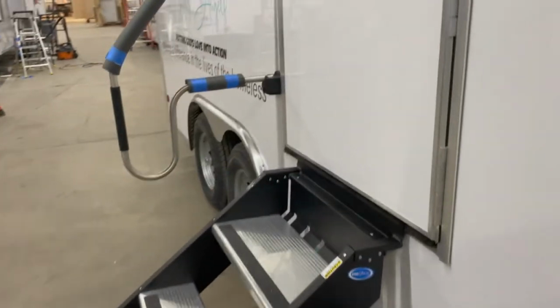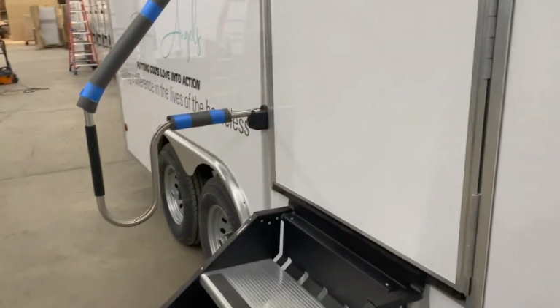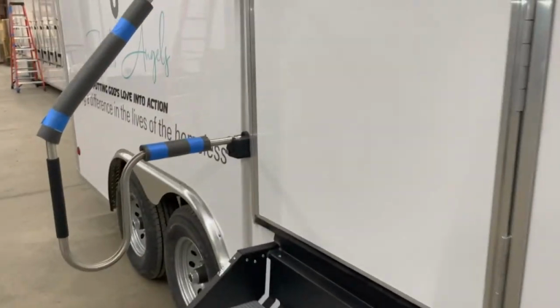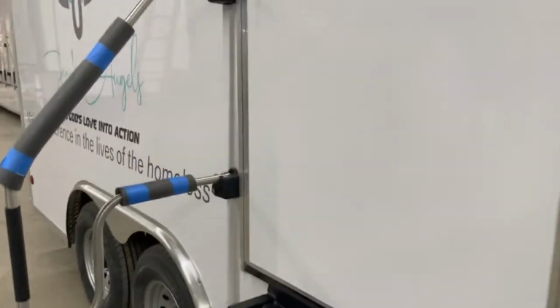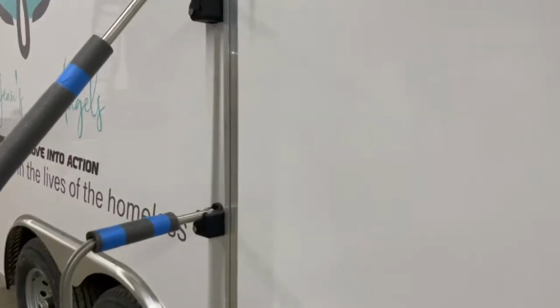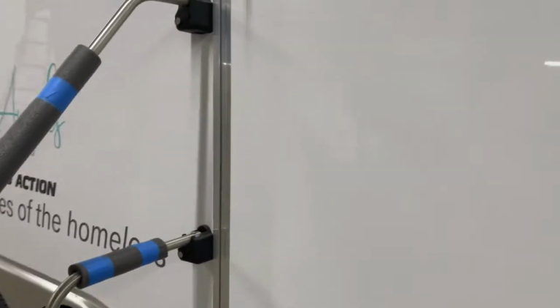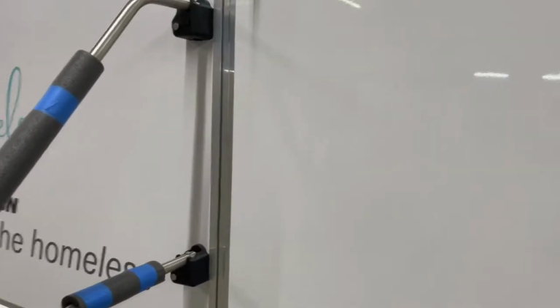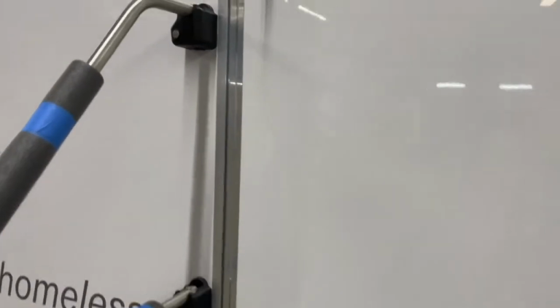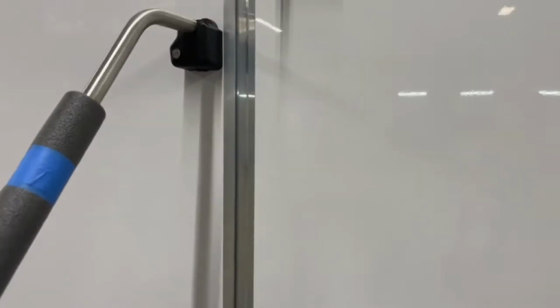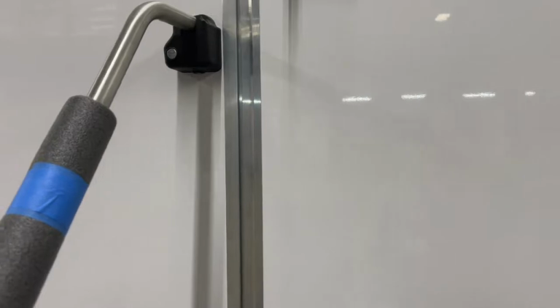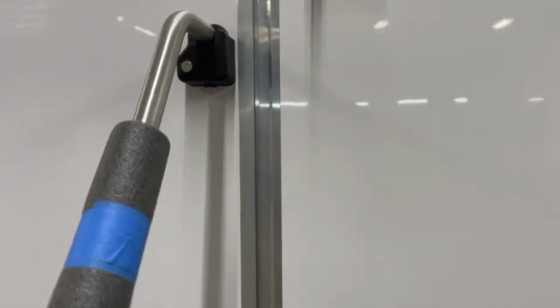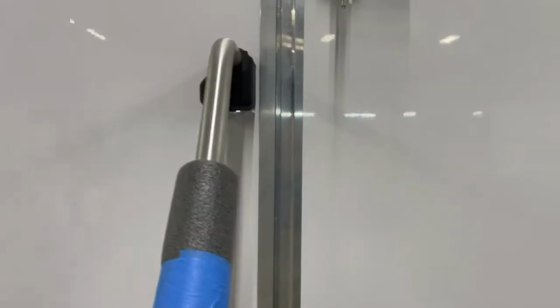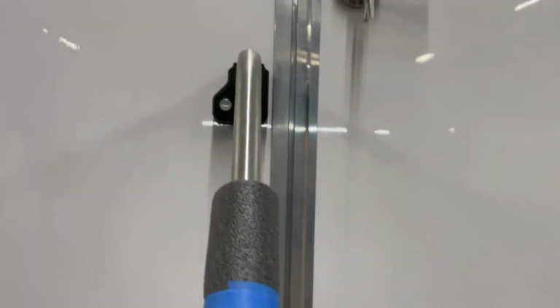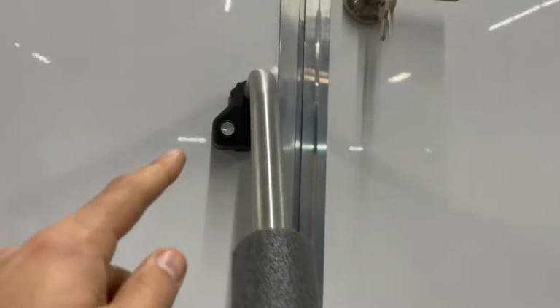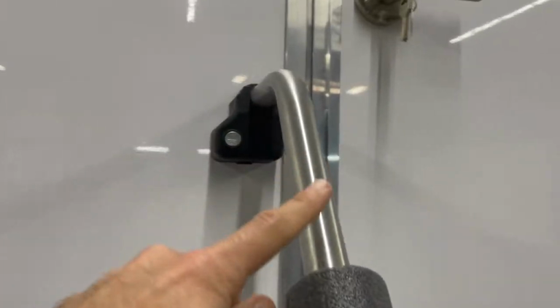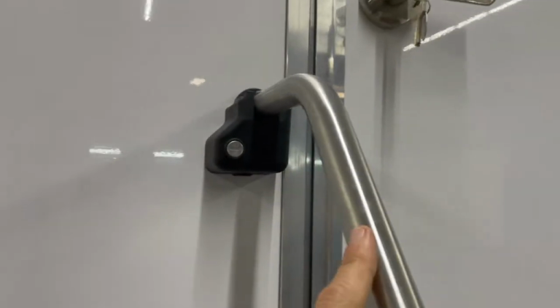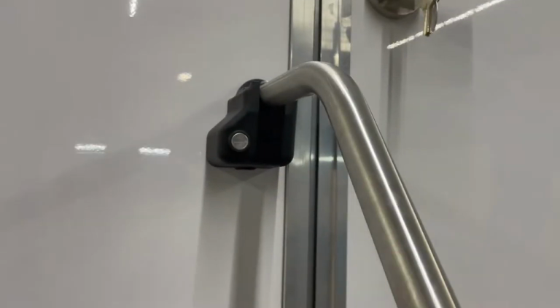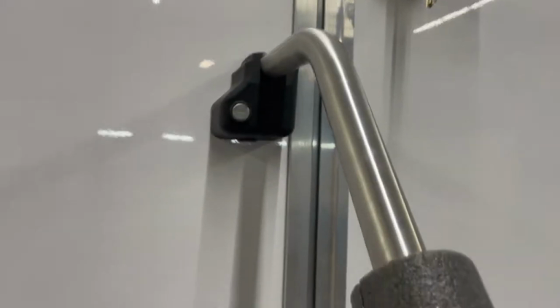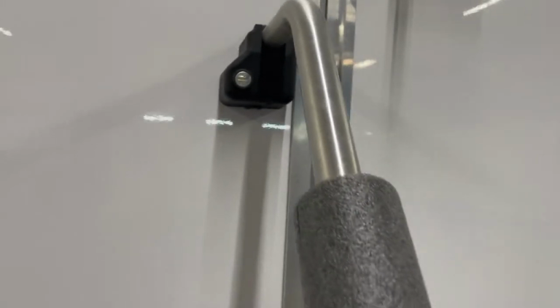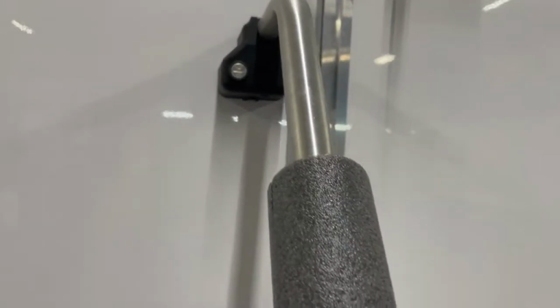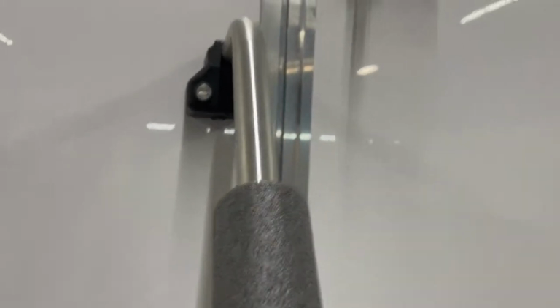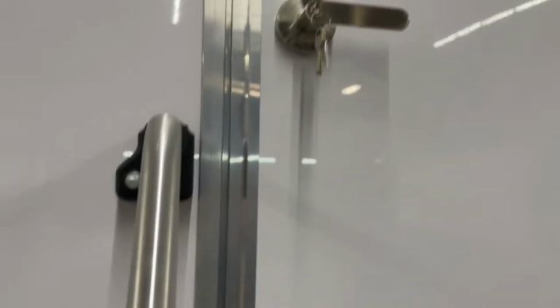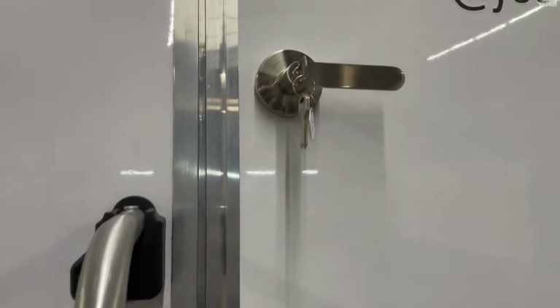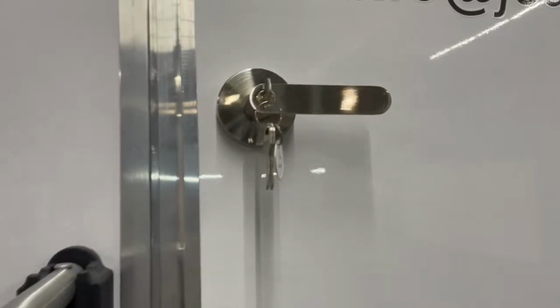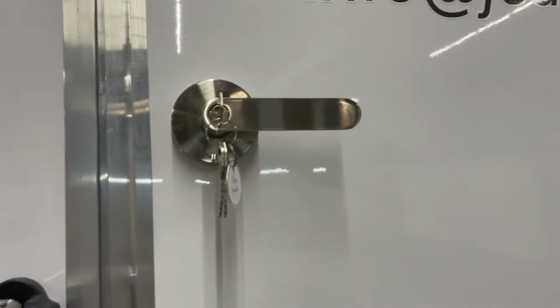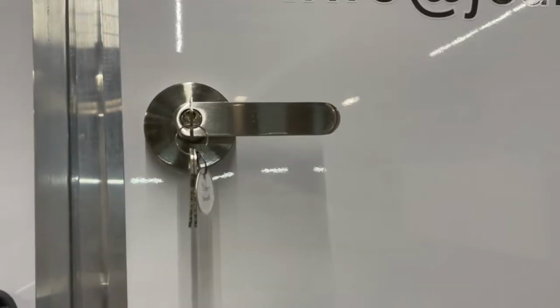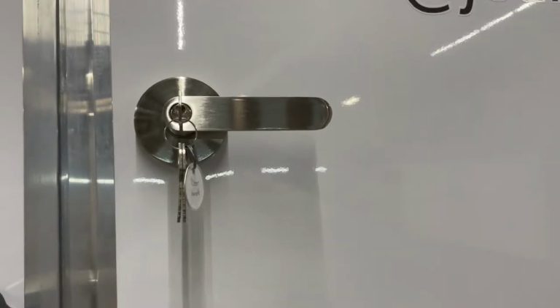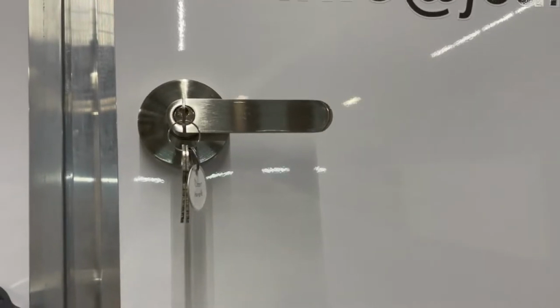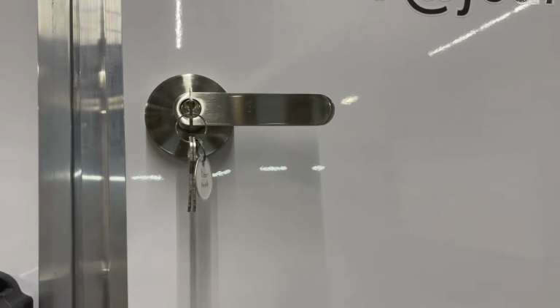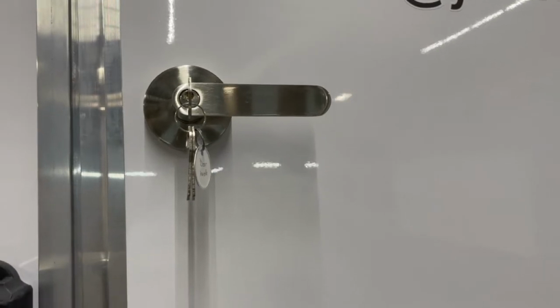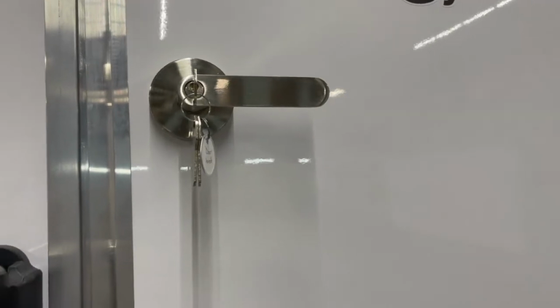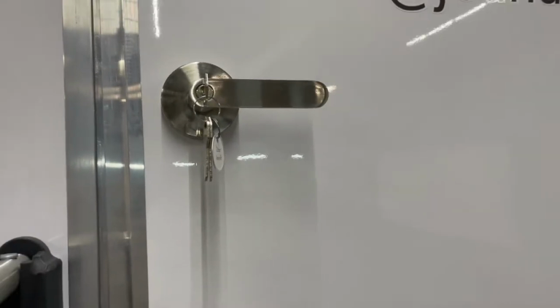You have keys in the mechanical room that are clearly labeled. One key will unlock the door rail and the other key will unlock the door itself.